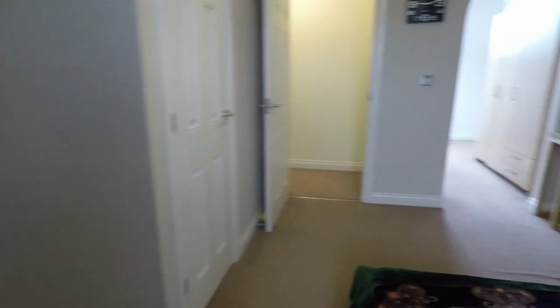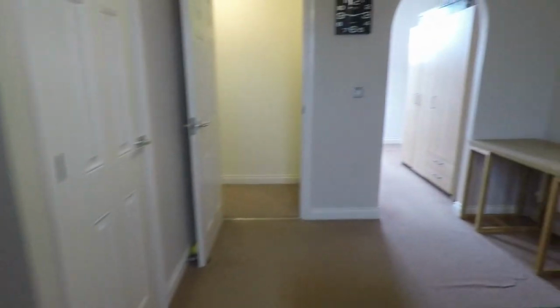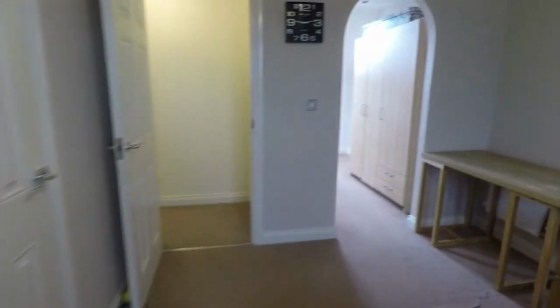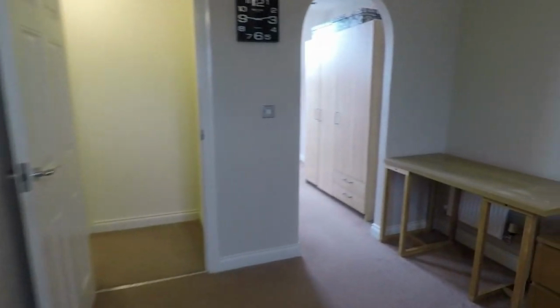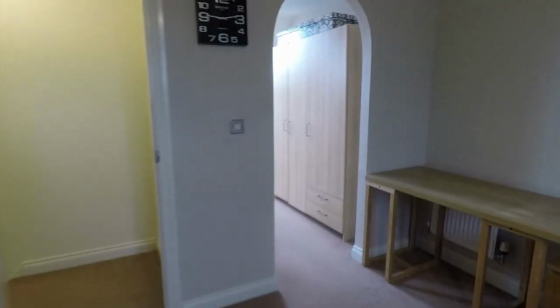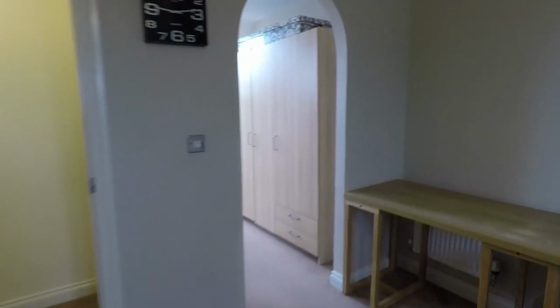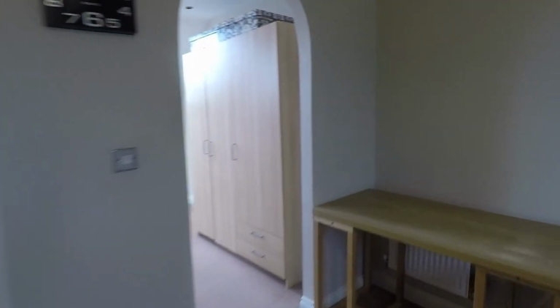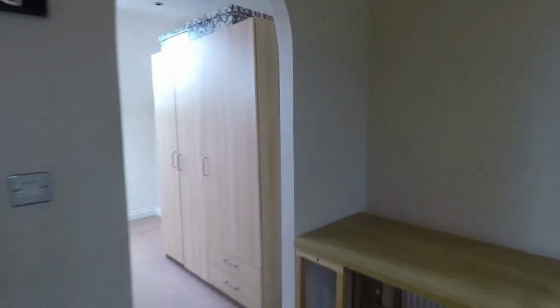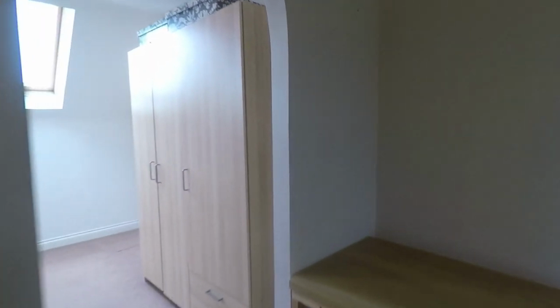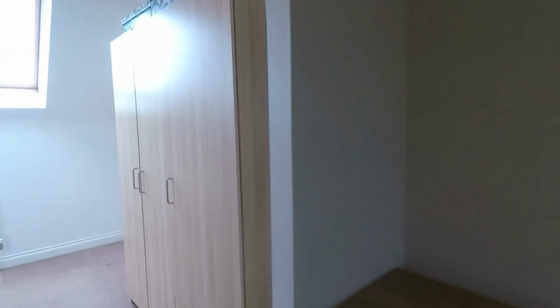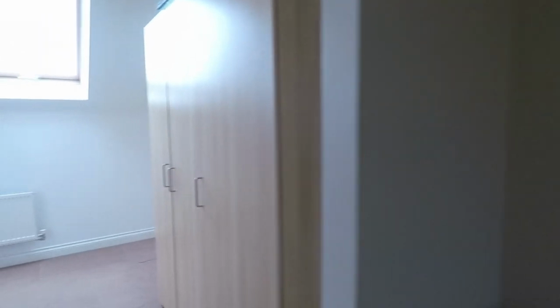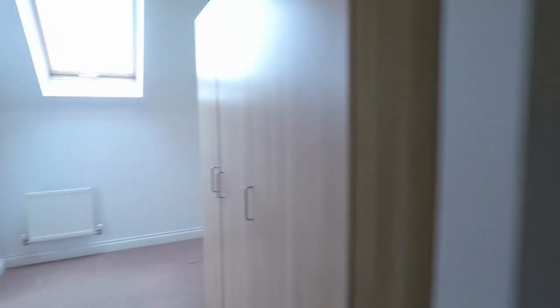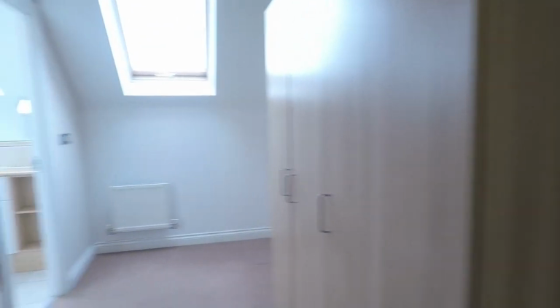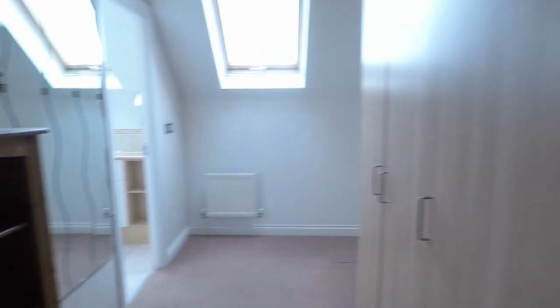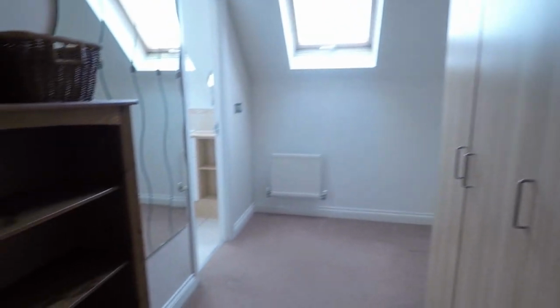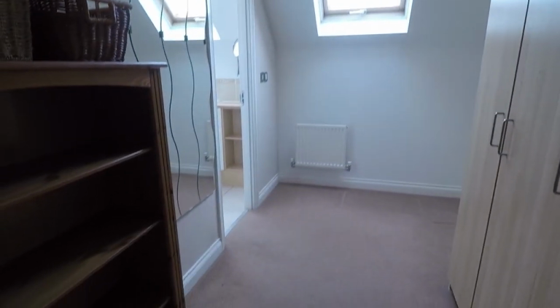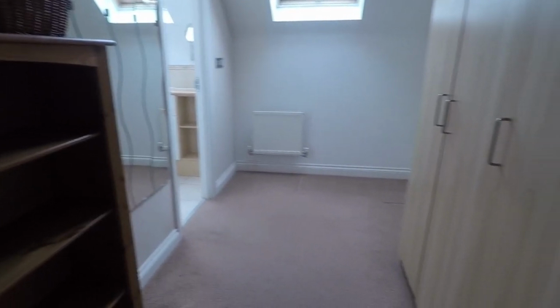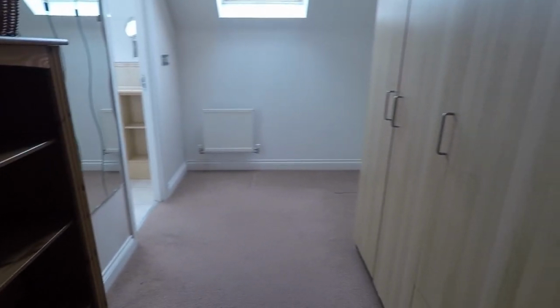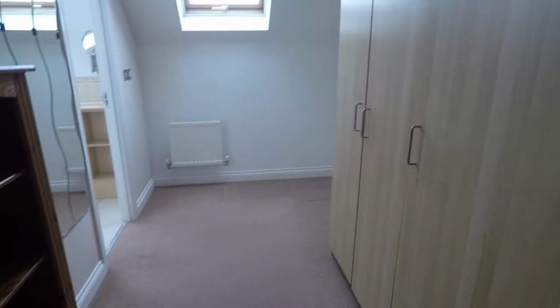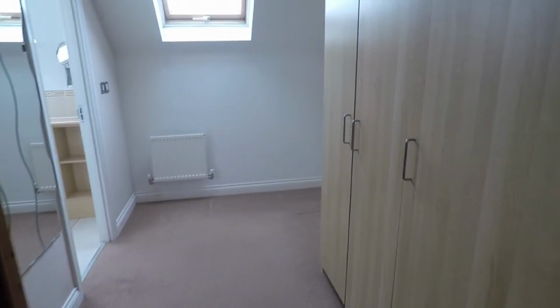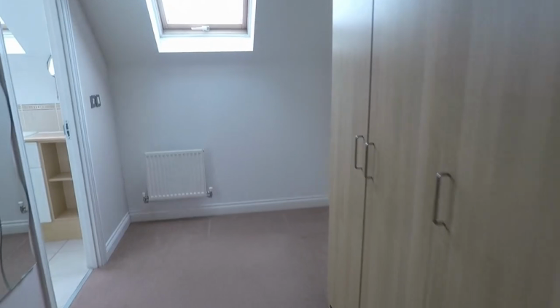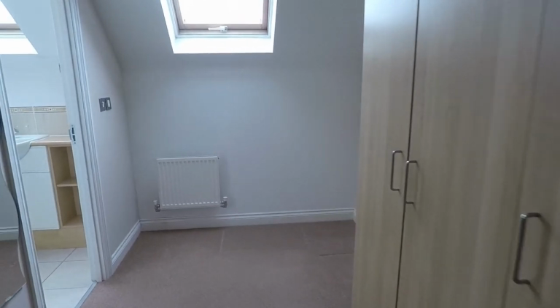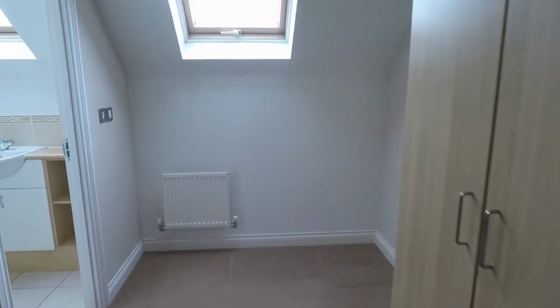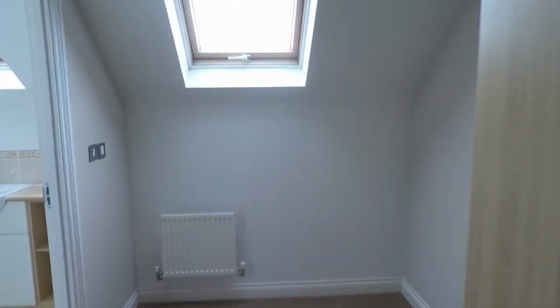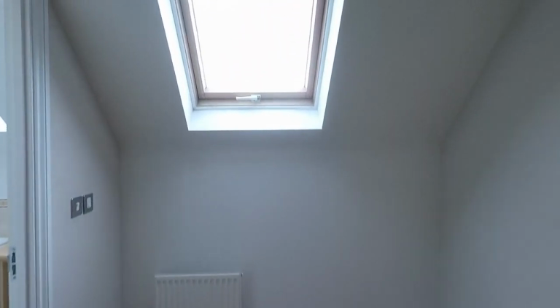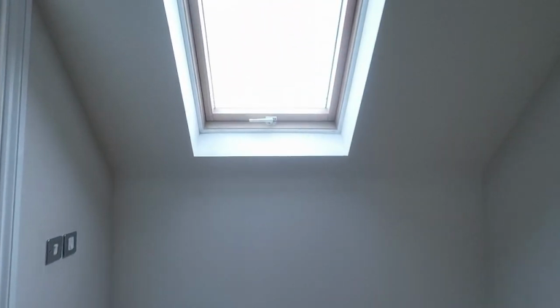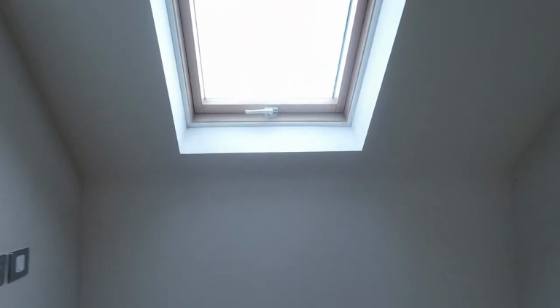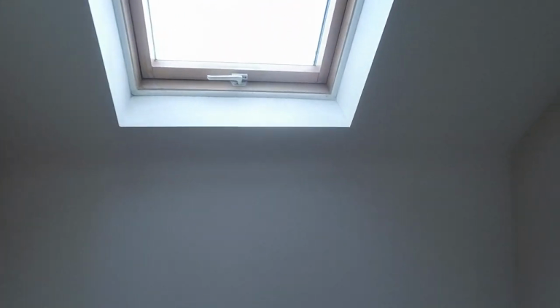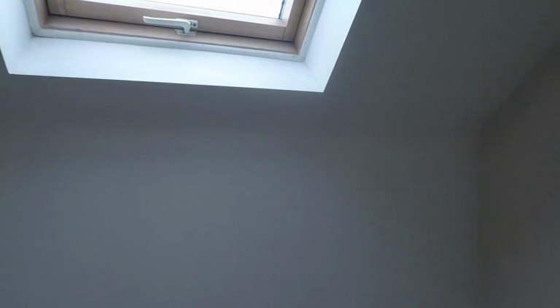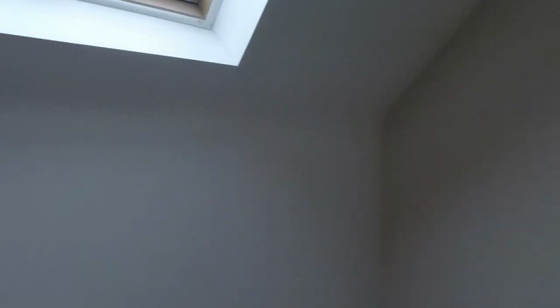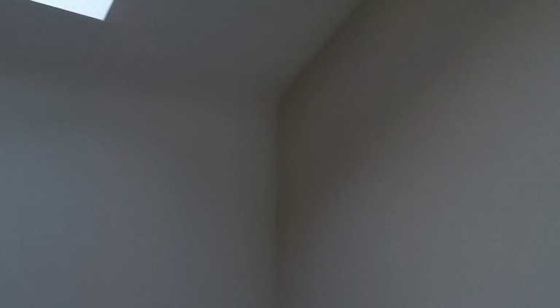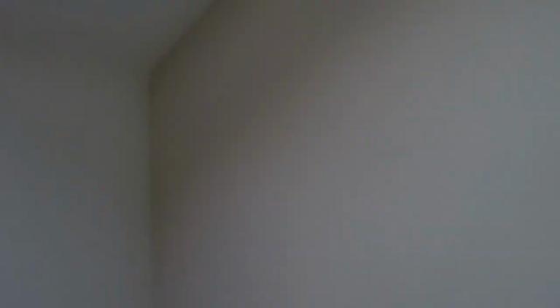Through the archway you have the dressing room. You've got plenty of room in here for your wardrobes, dressing table, and chairs. There is a Velux window, so plenty of light coming into the space as well.